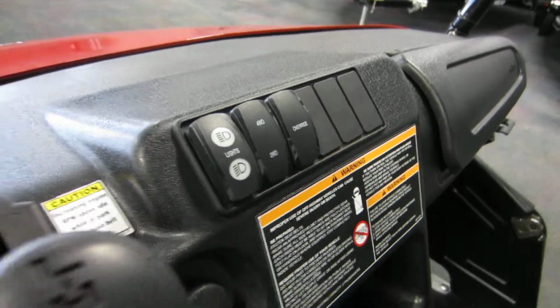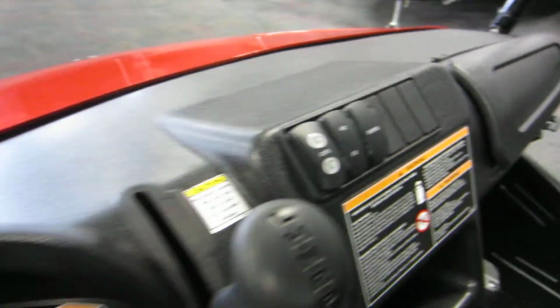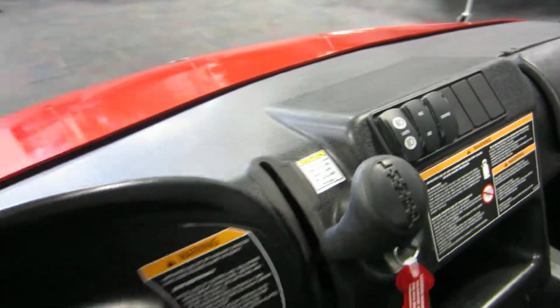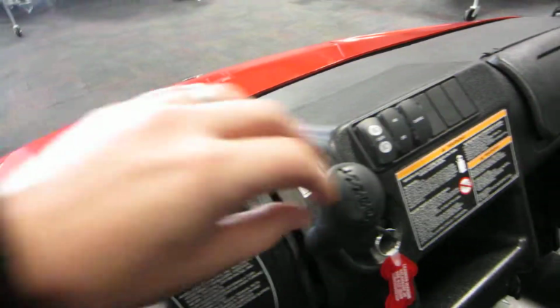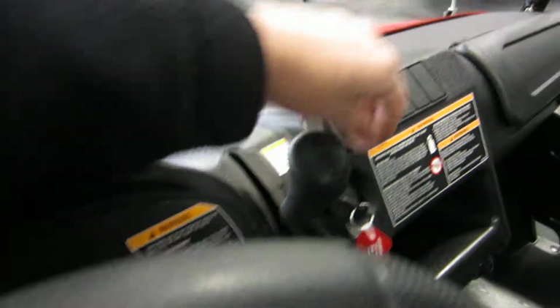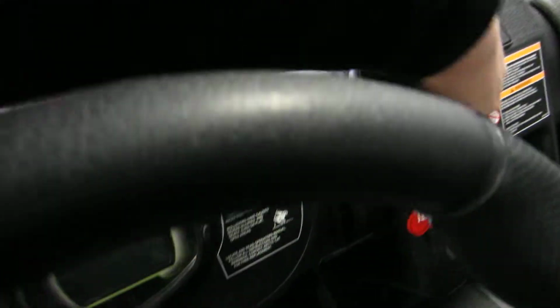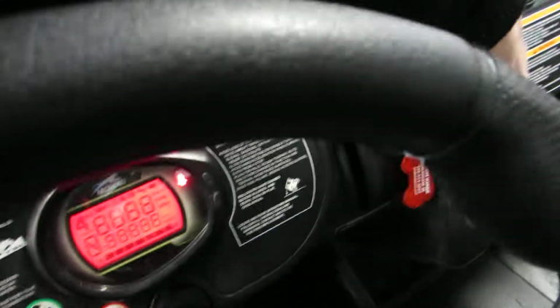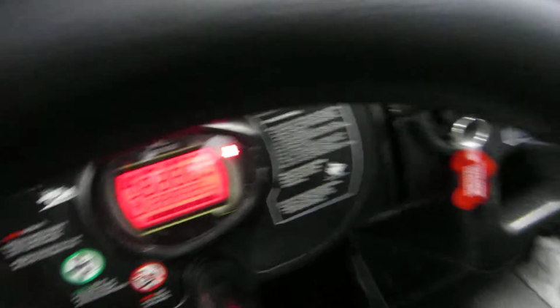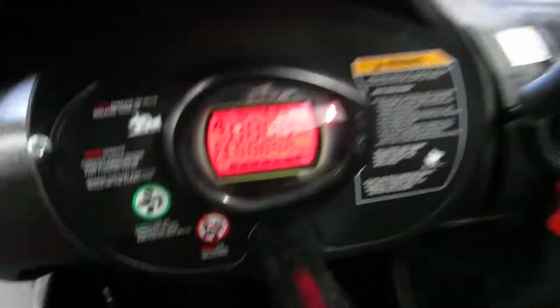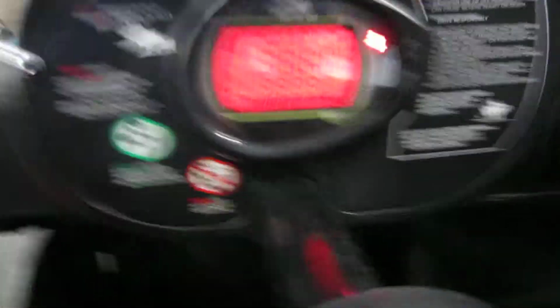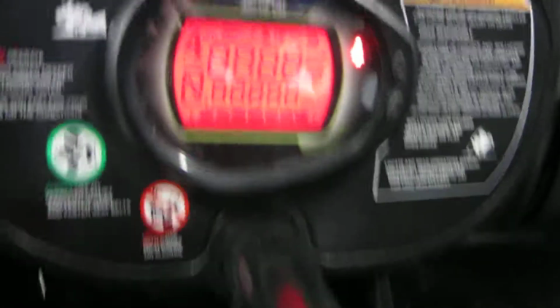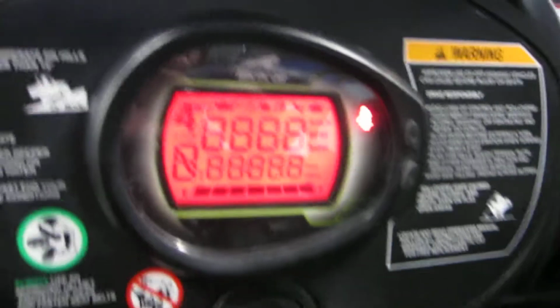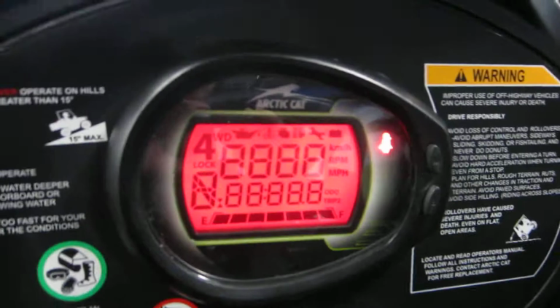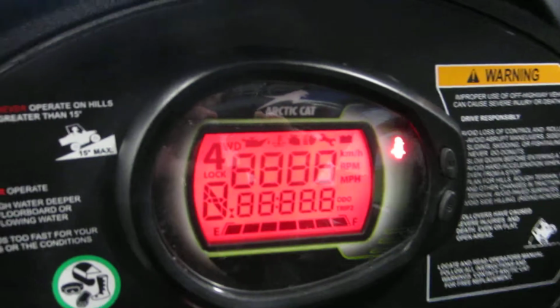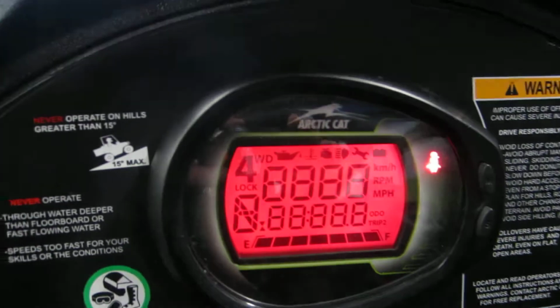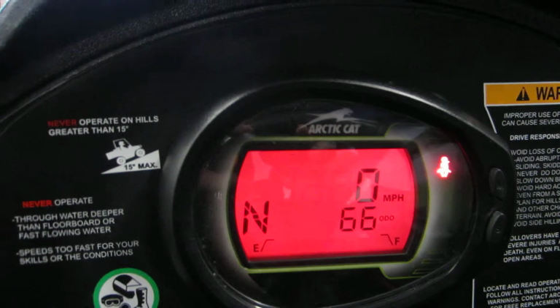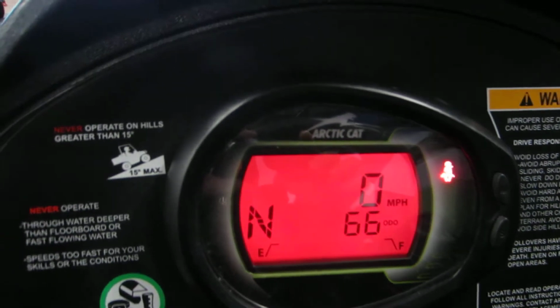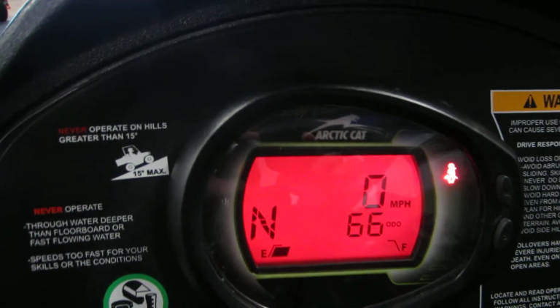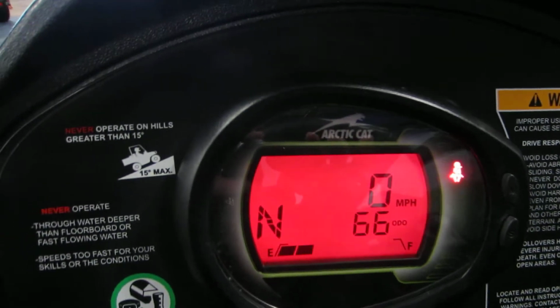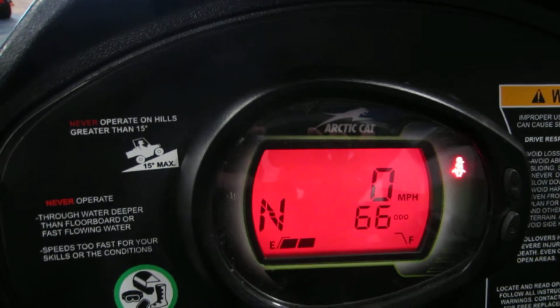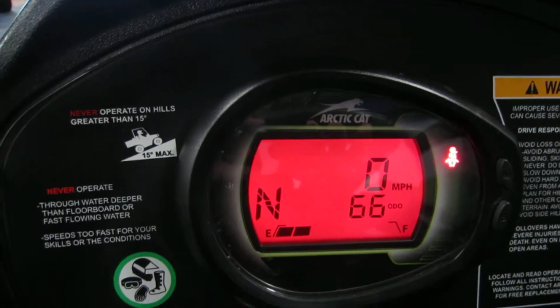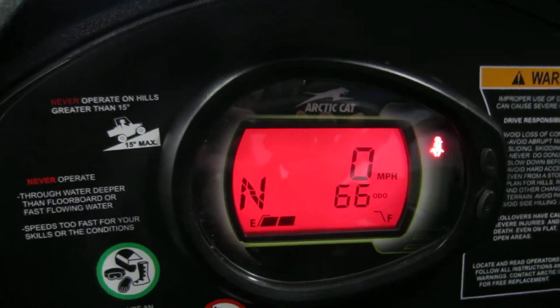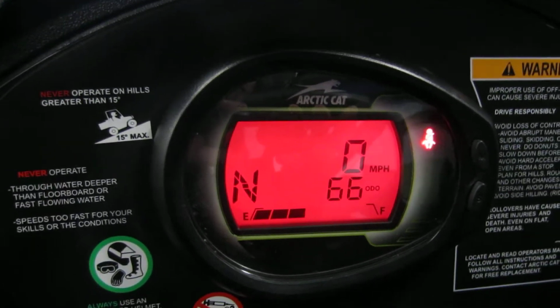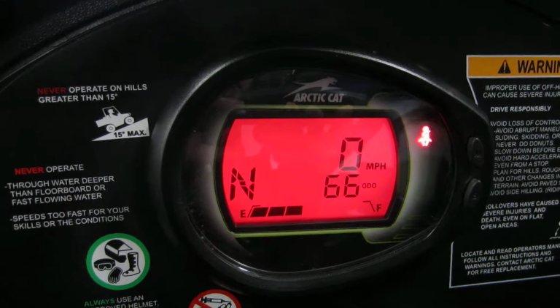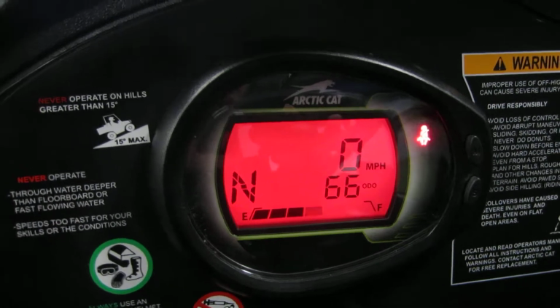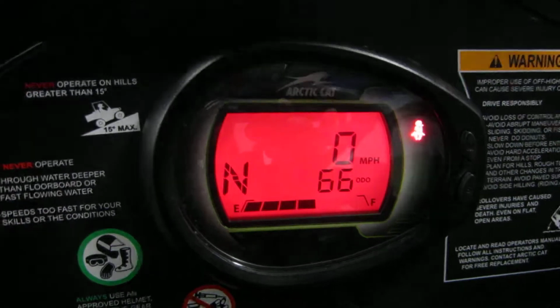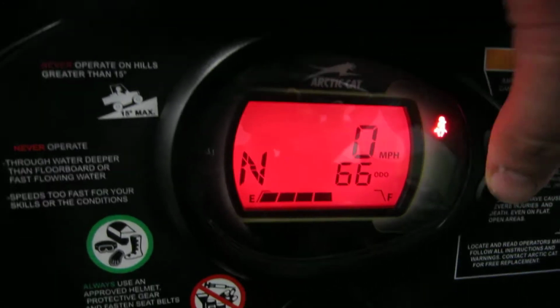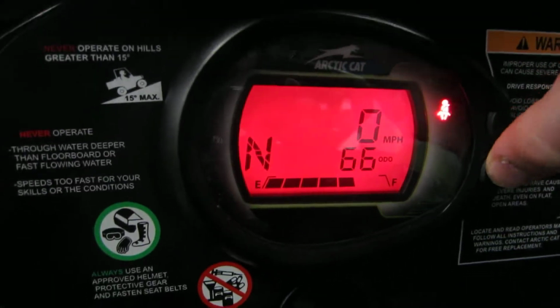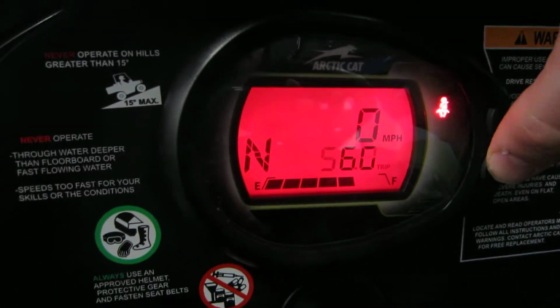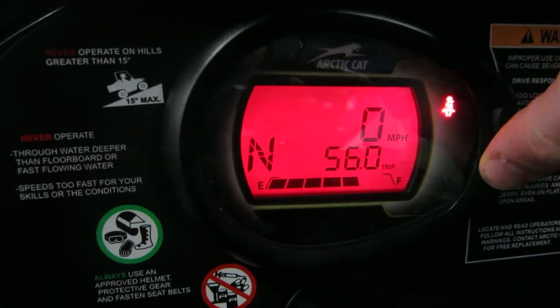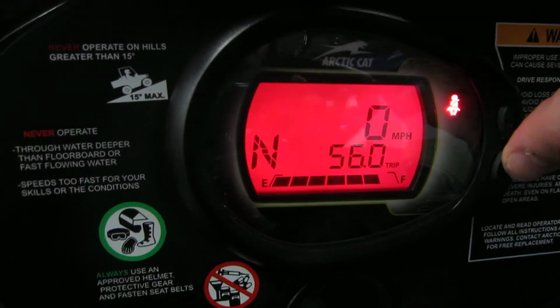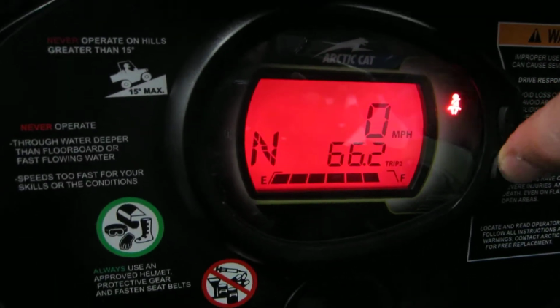It has a digital gauge with a speedometer, tachometer, odometer, dual trip meter, and an hours function as well.